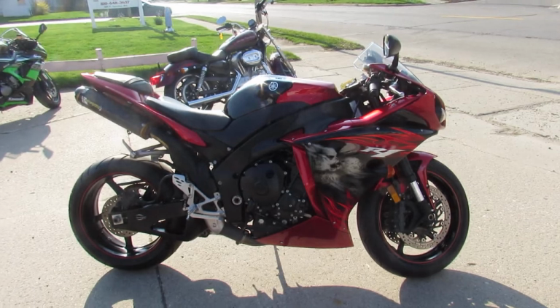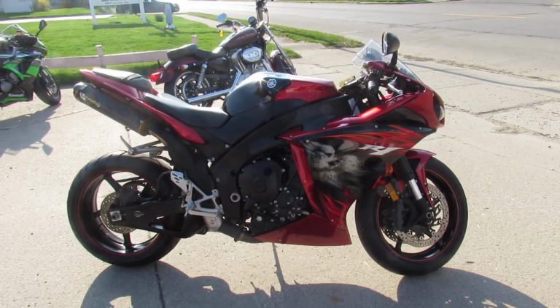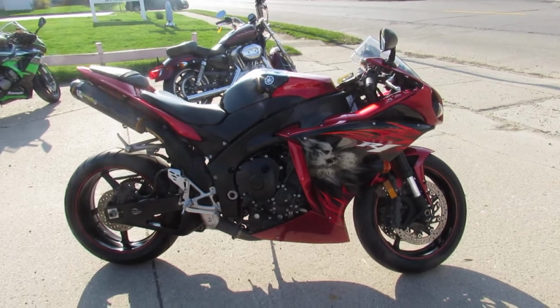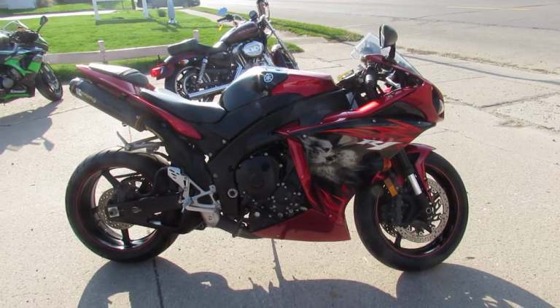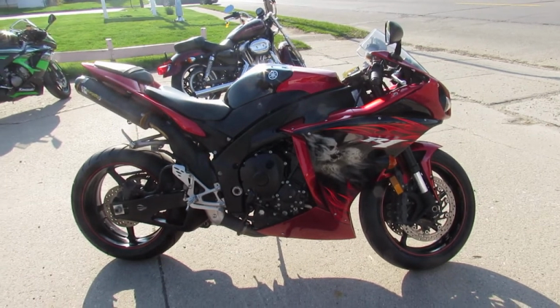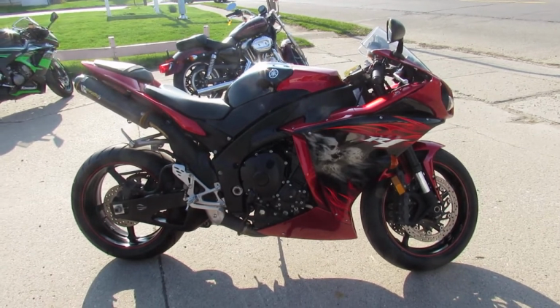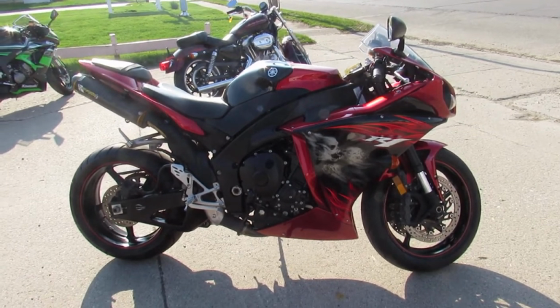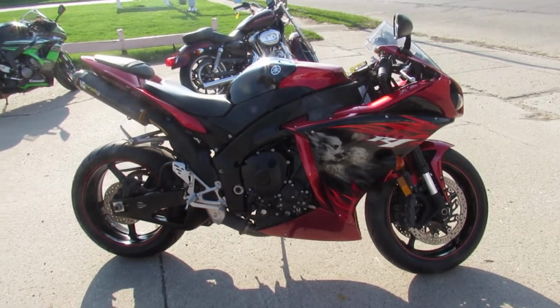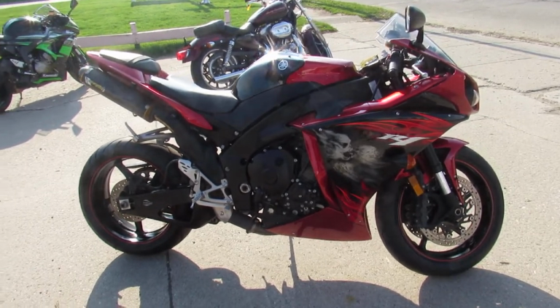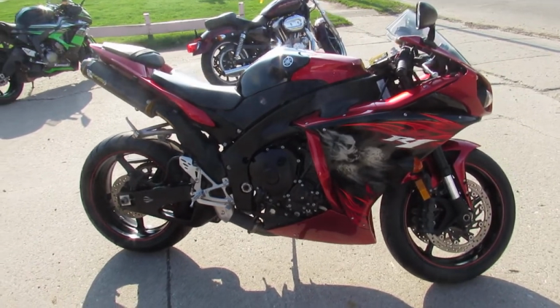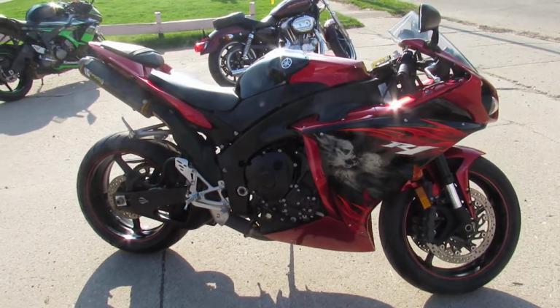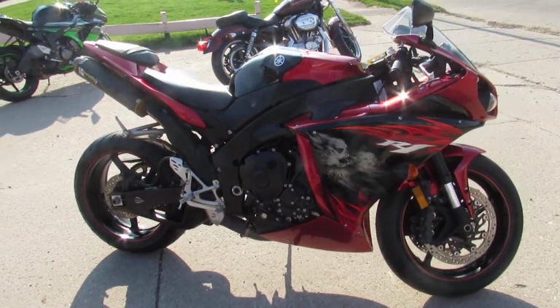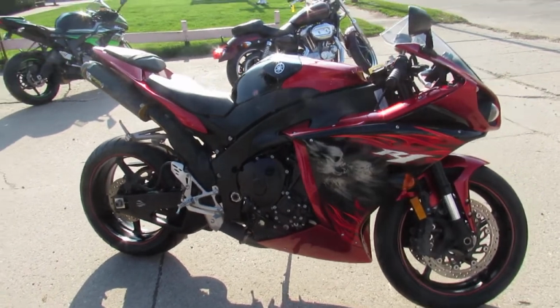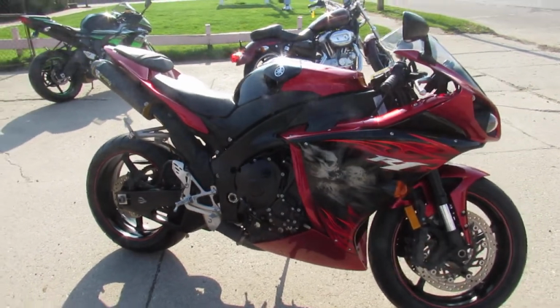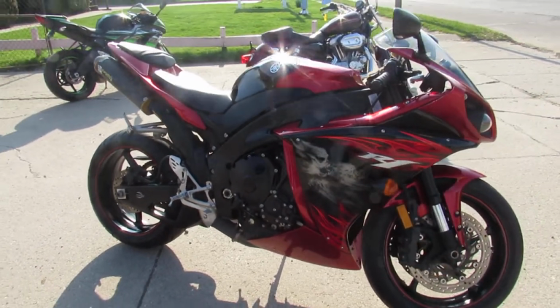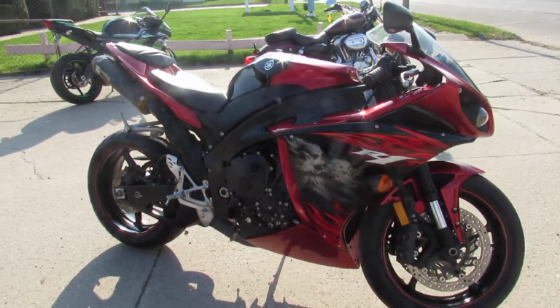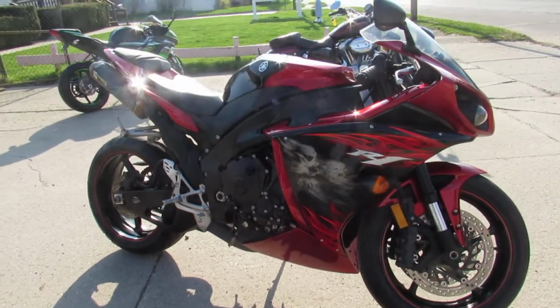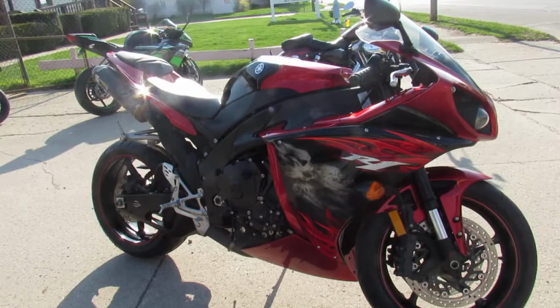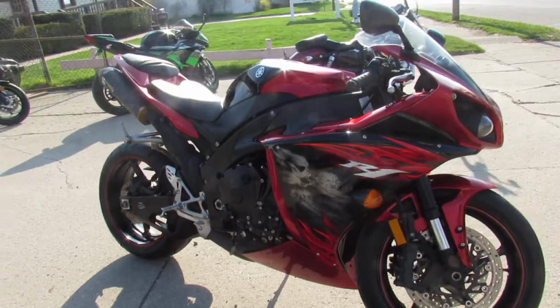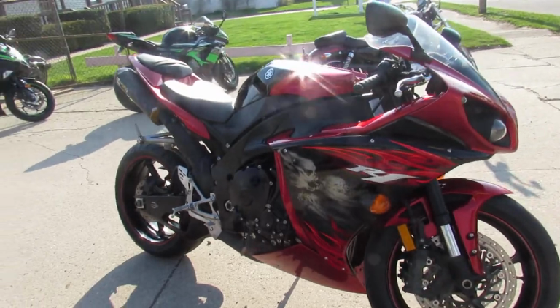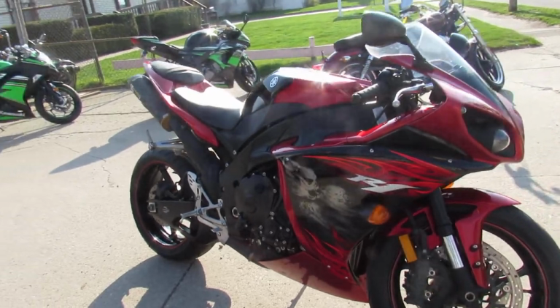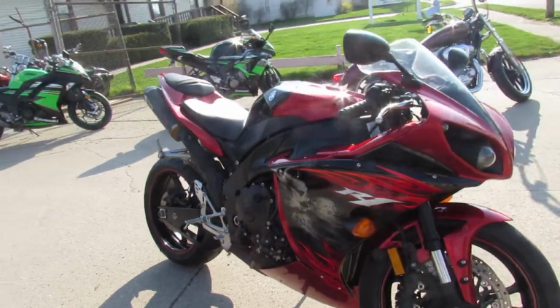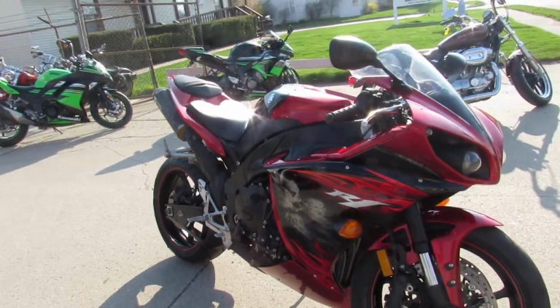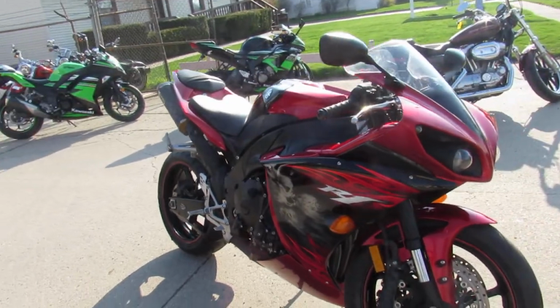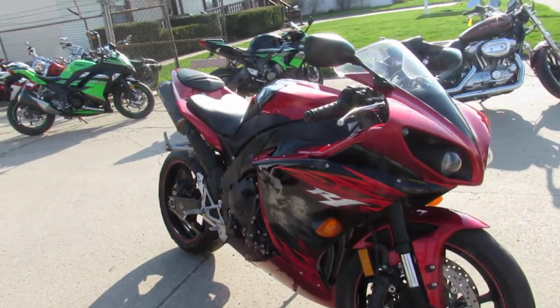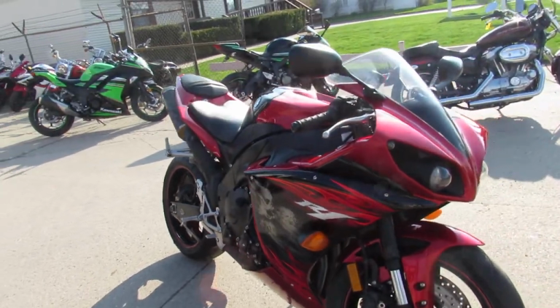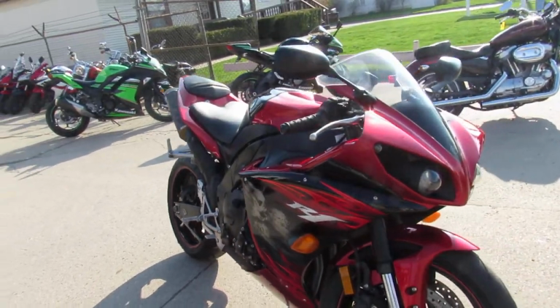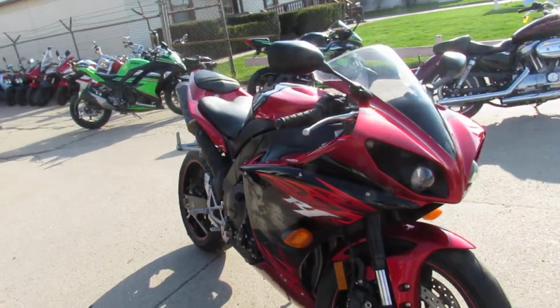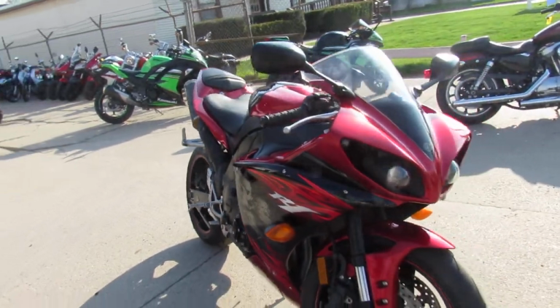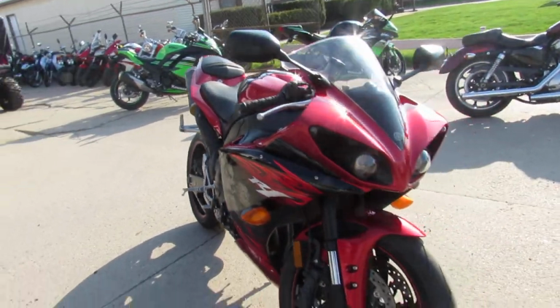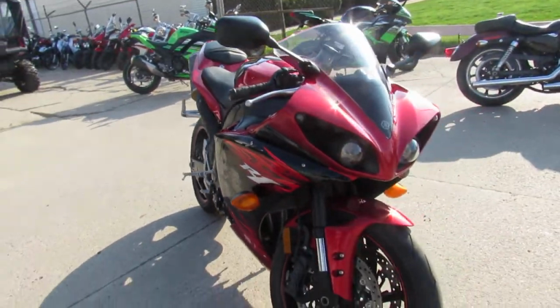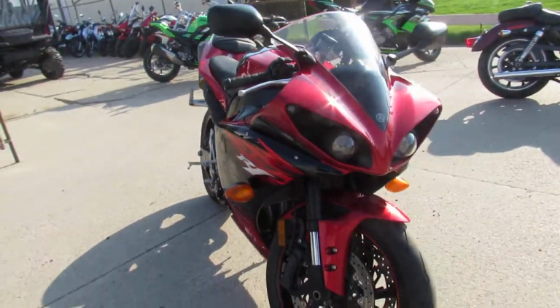Hey guys, doing some videos on our sports bikes and we got a nice leader bike here. This one's a 2011 Yamaha R1 and this thing's loaded up.